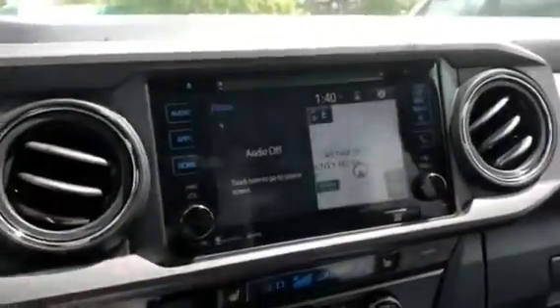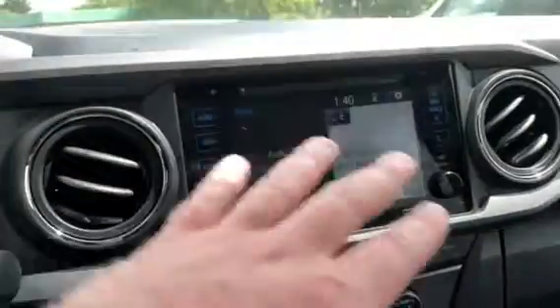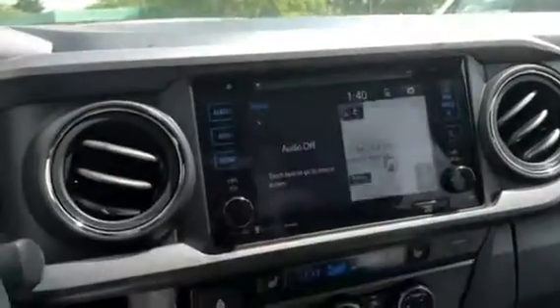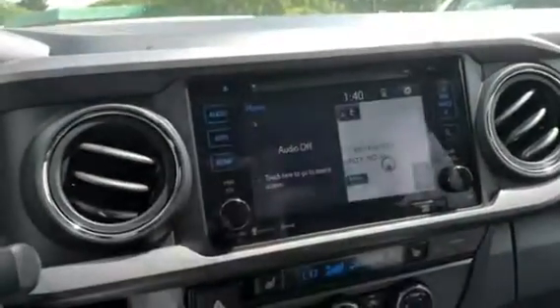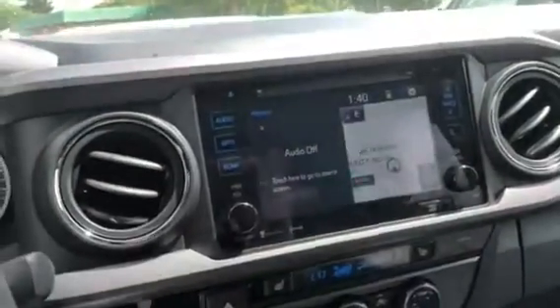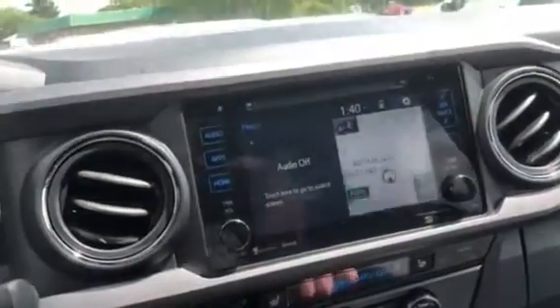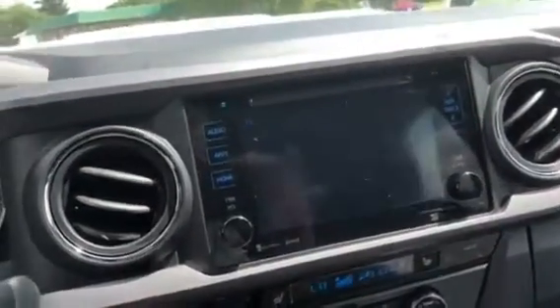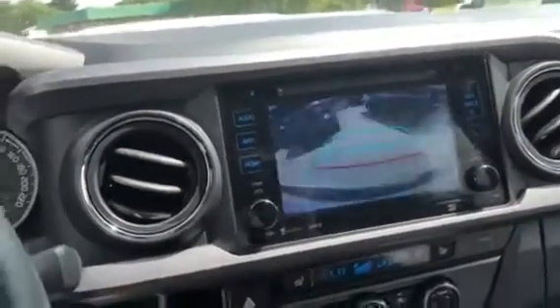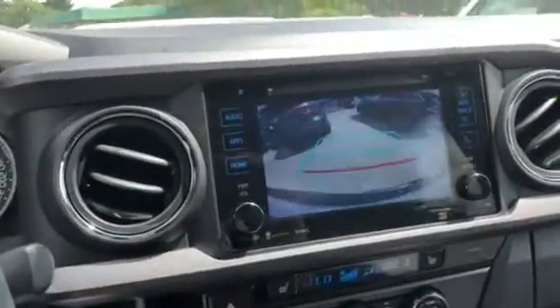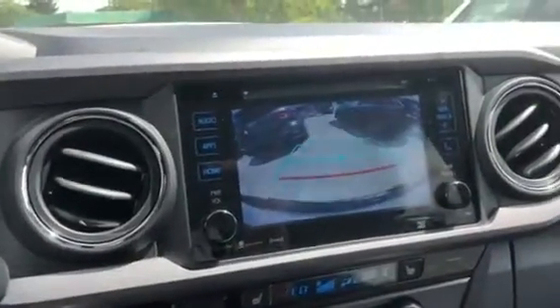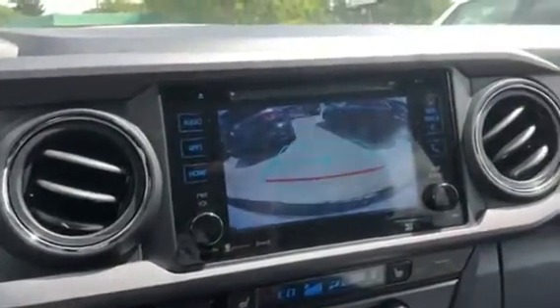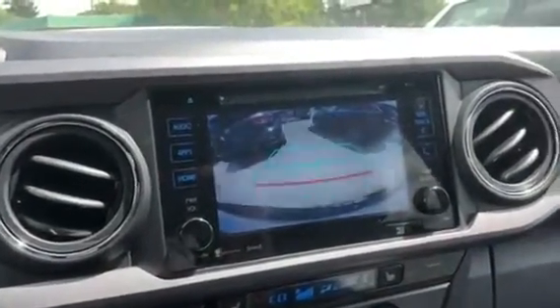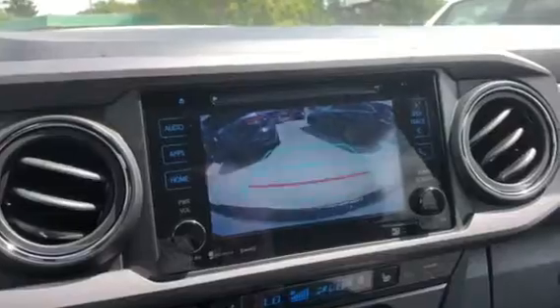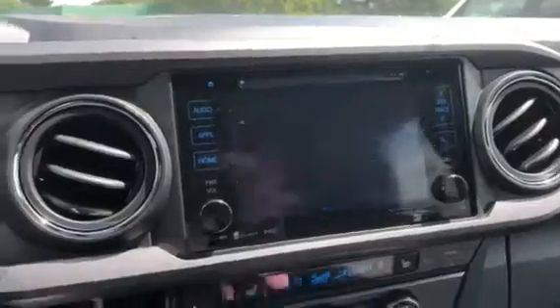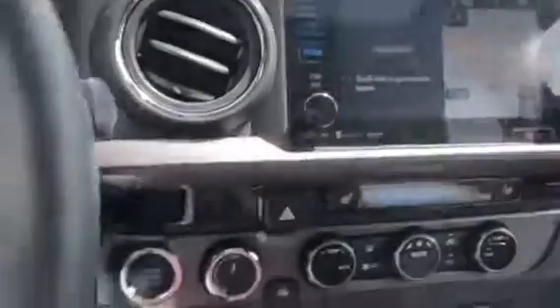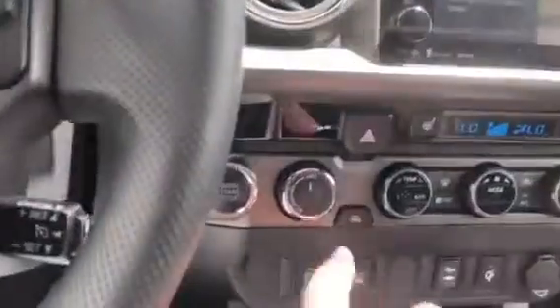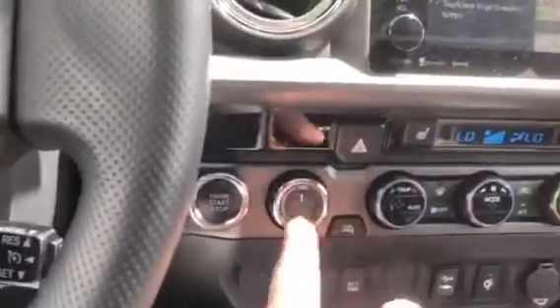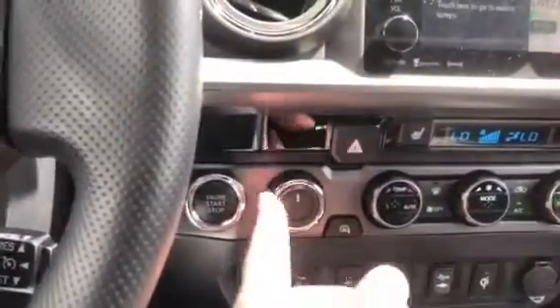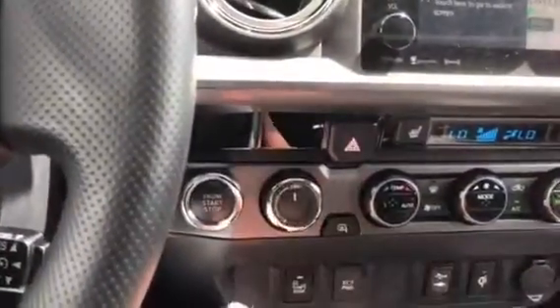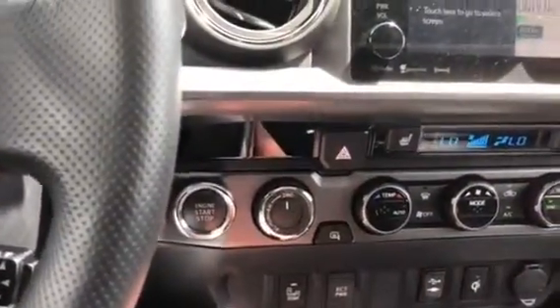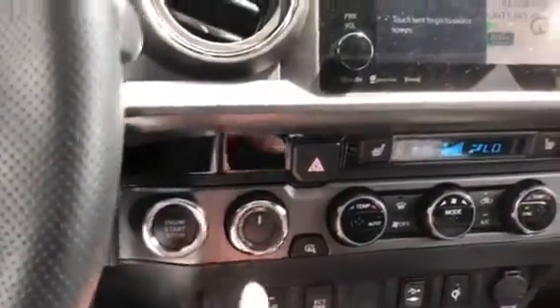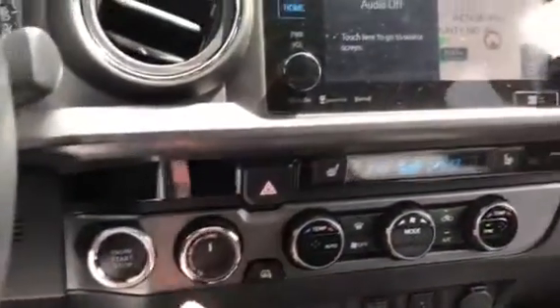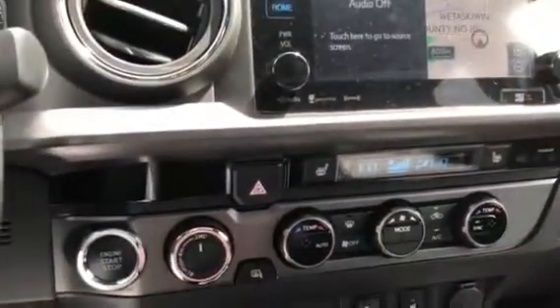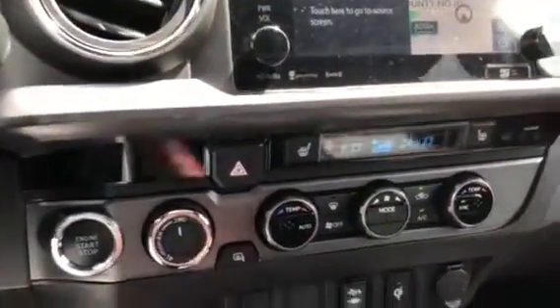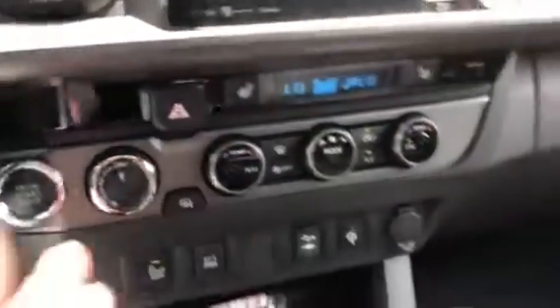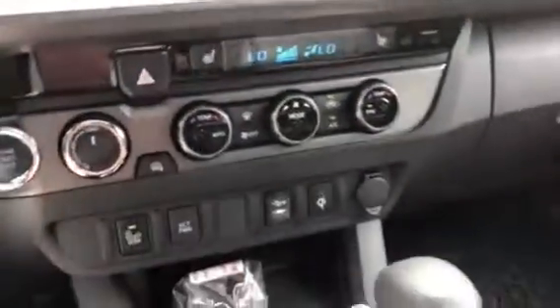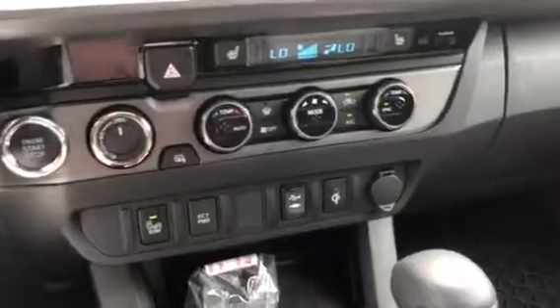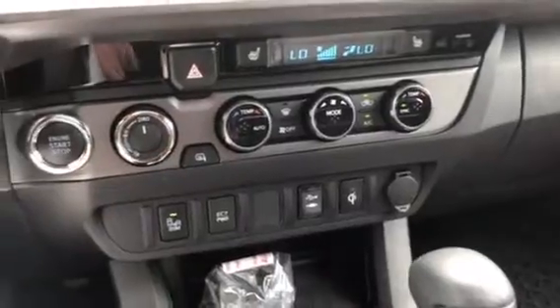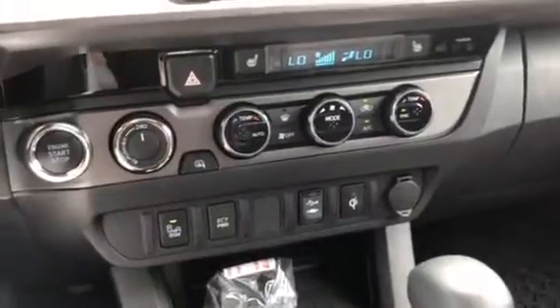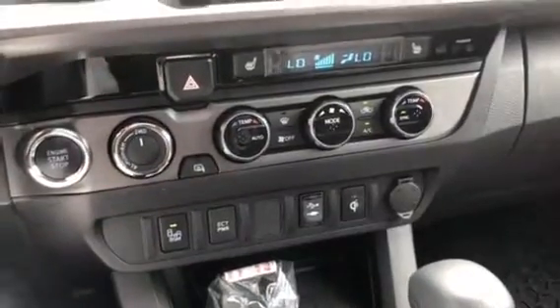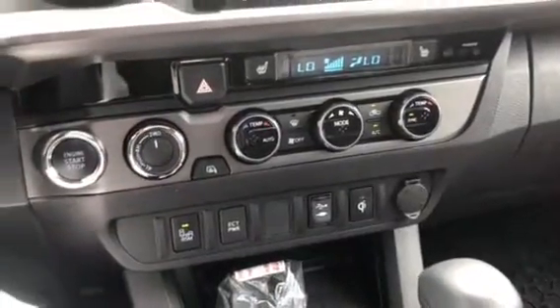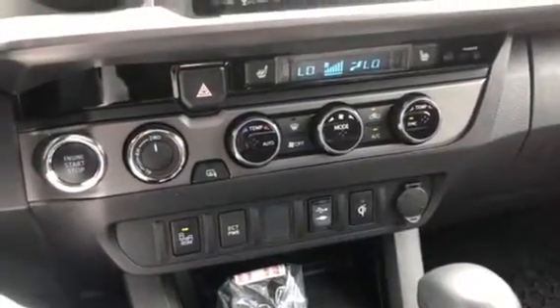Navigation, touch screen — putting it in reverse here so you can see the back of camera. 2 wheel drive, 4 high, 4 low, heated seats, dual climate zone, blind spot monitoring.